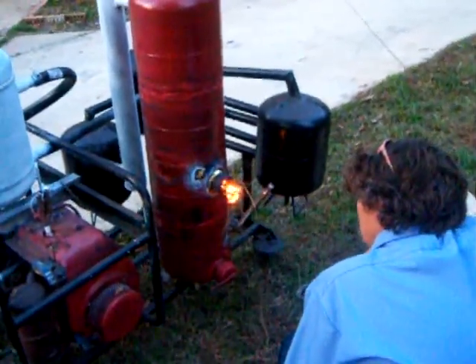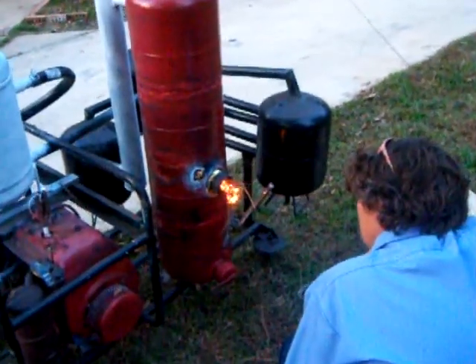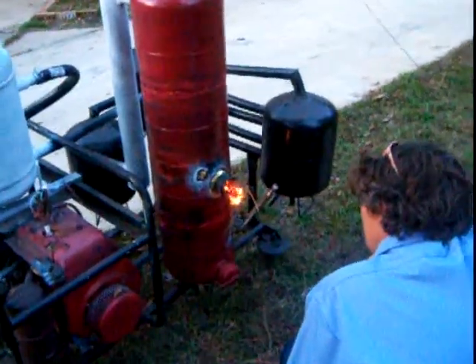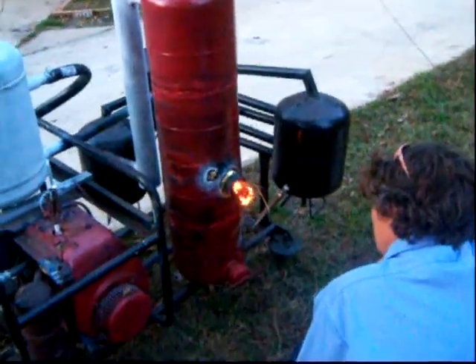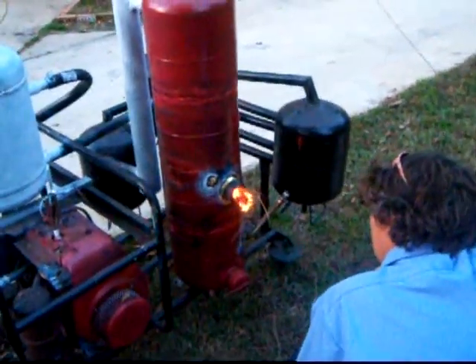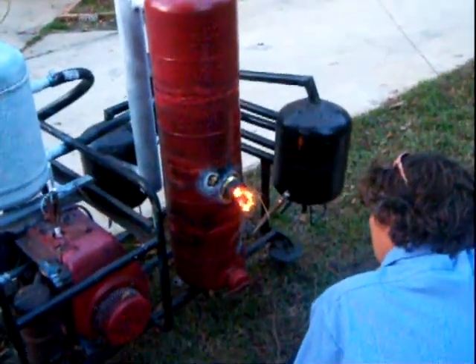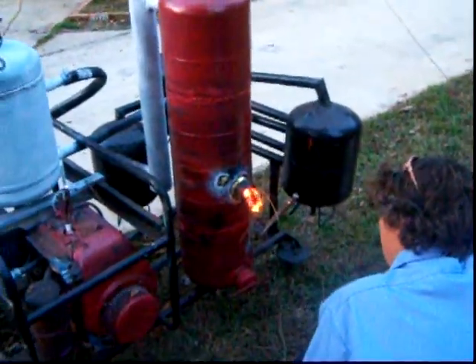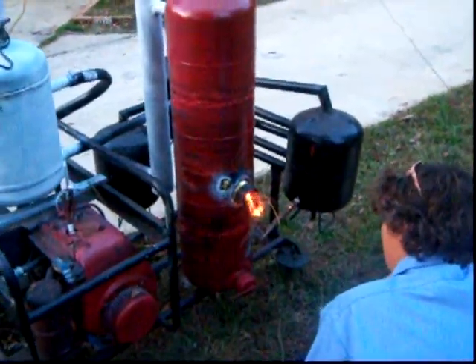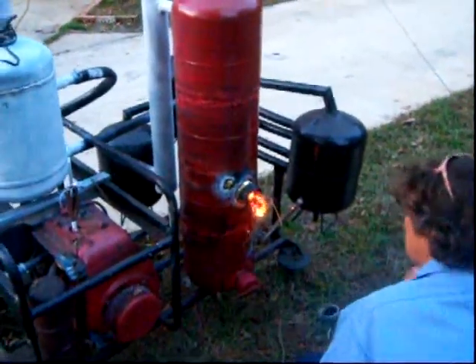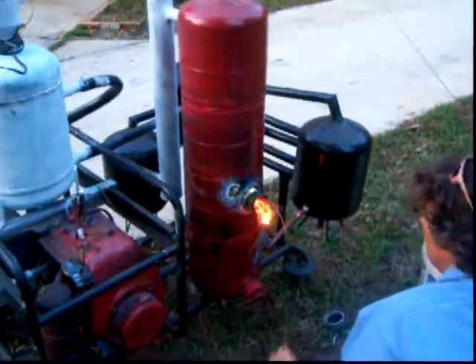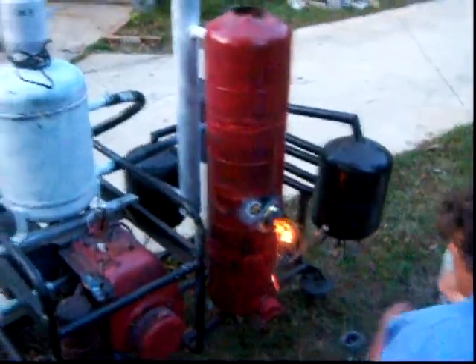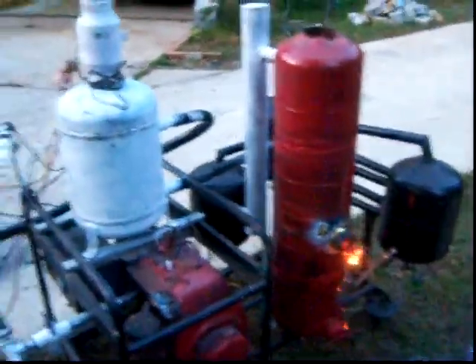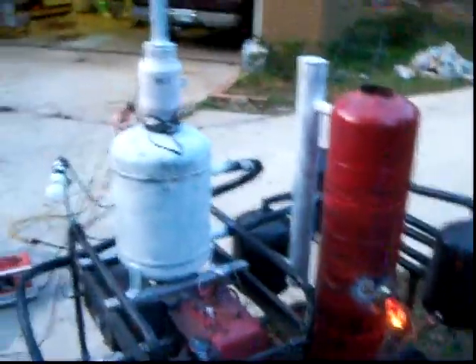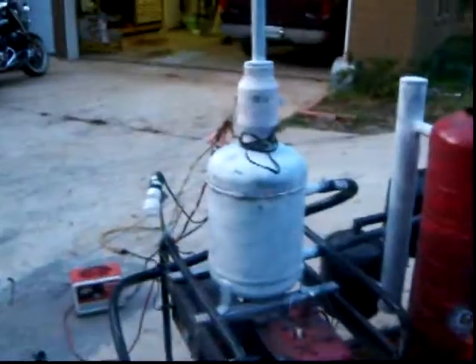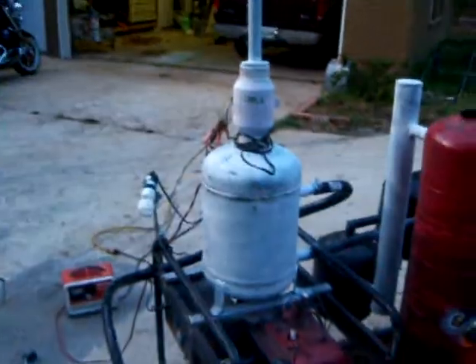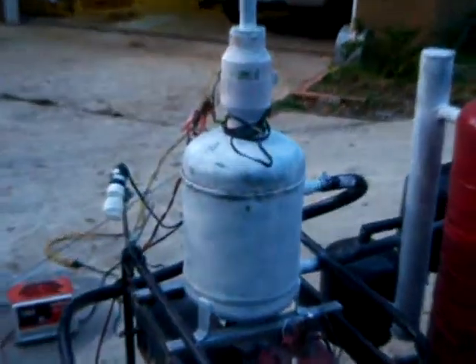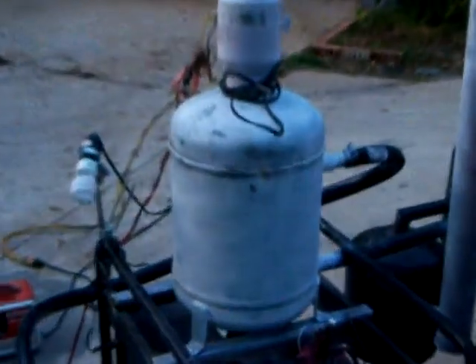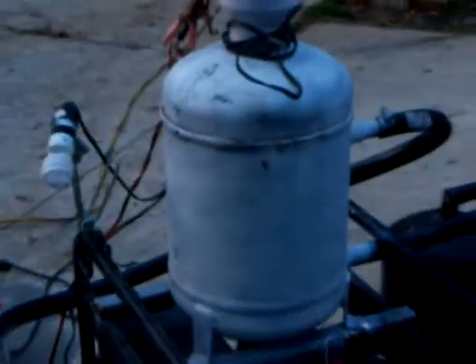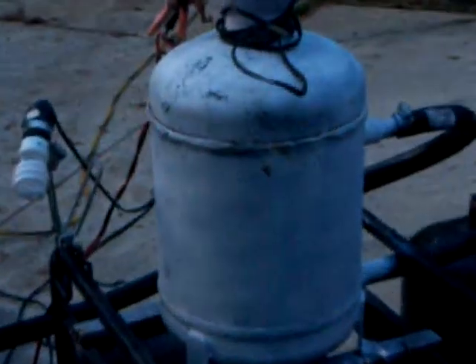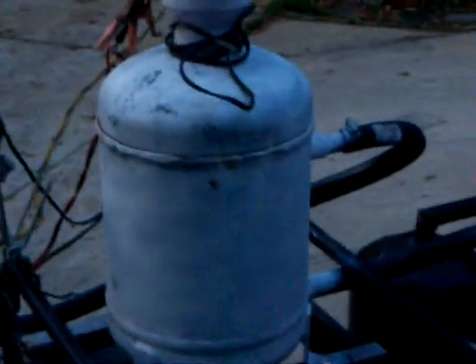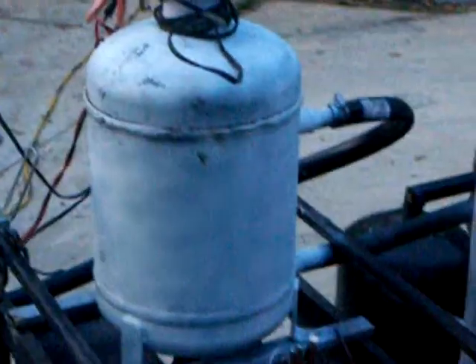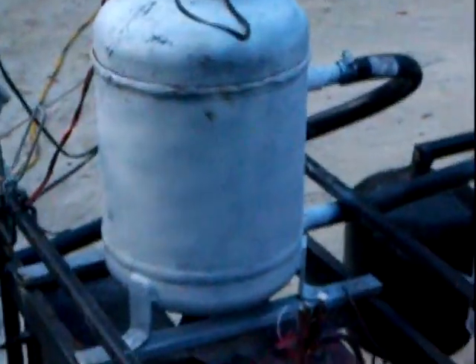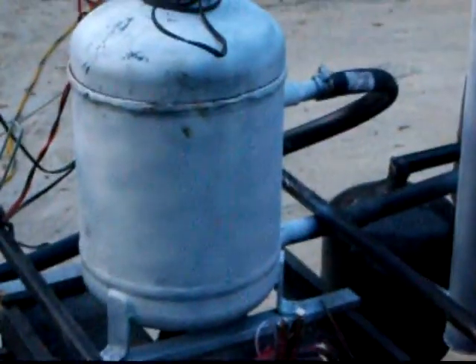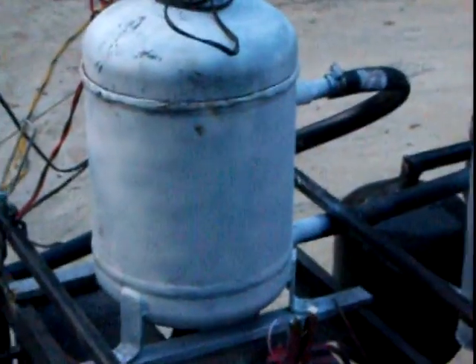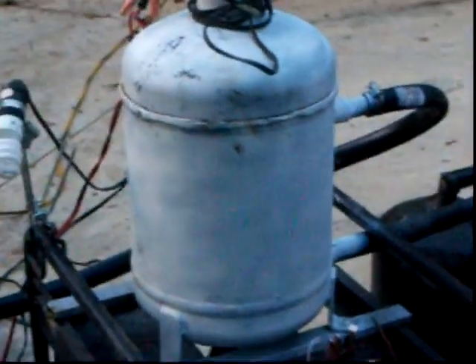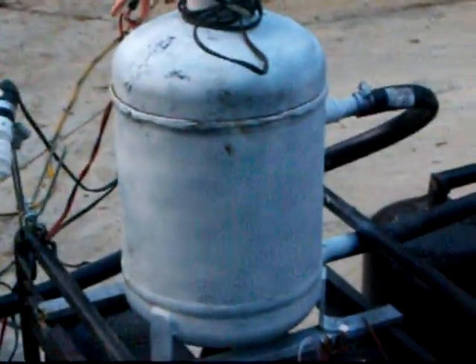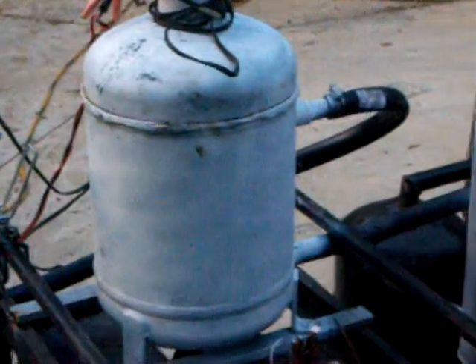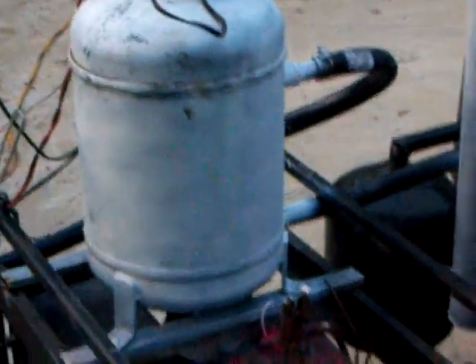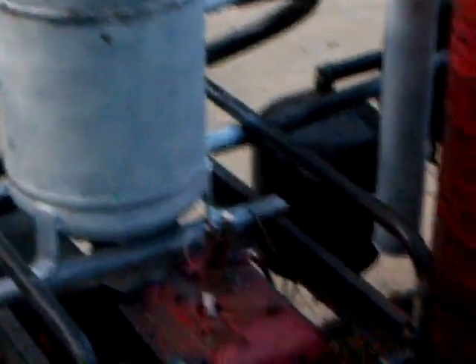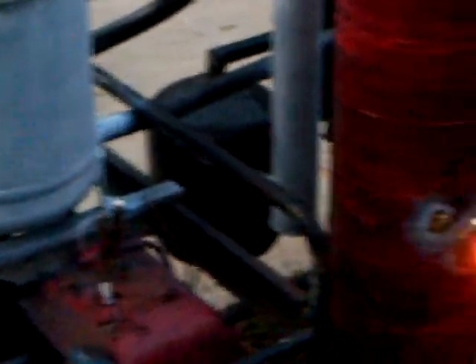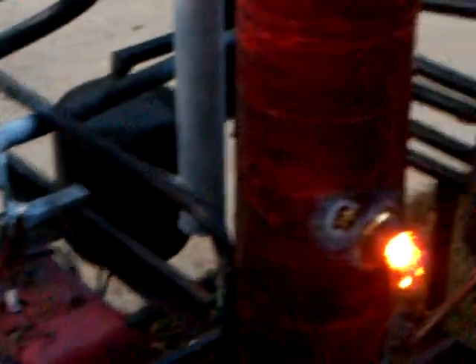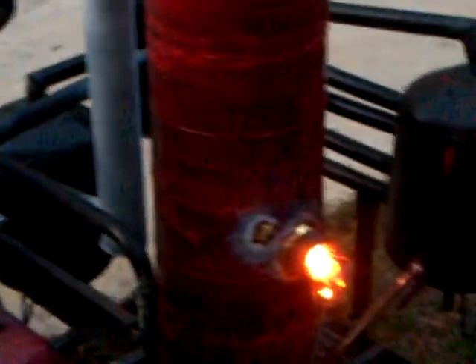We're going to go ahead and light it up tonight and check out our new filter, right here. We put the pine needles in in the earlier video, and we're going to check it out and see how it works.